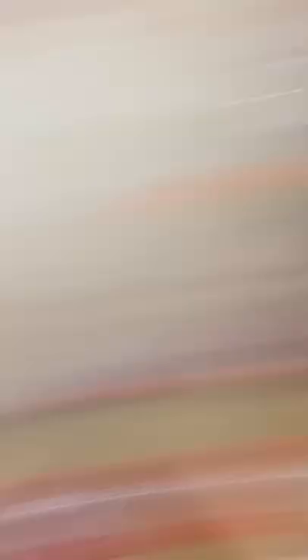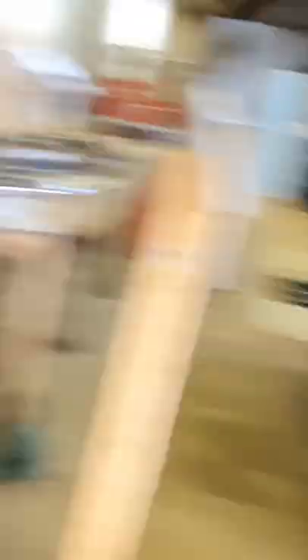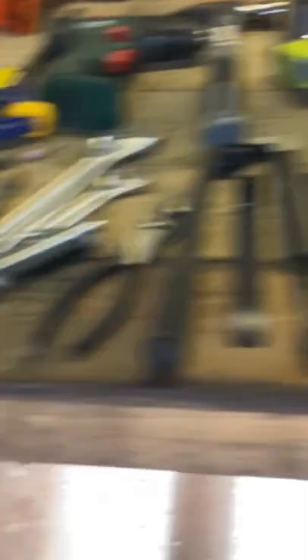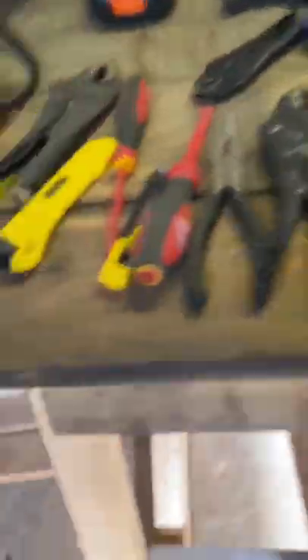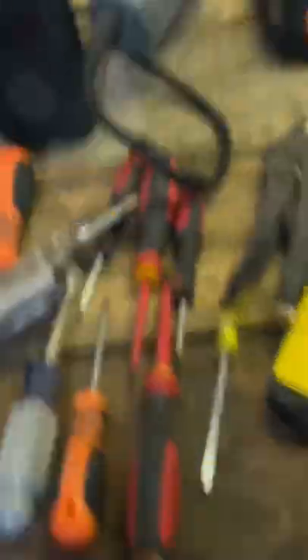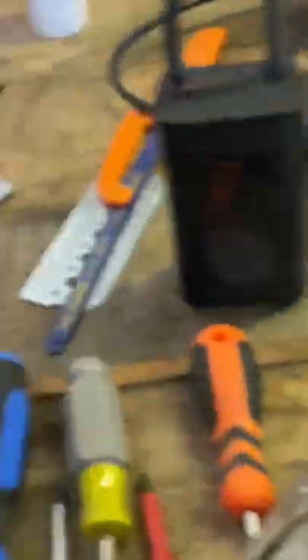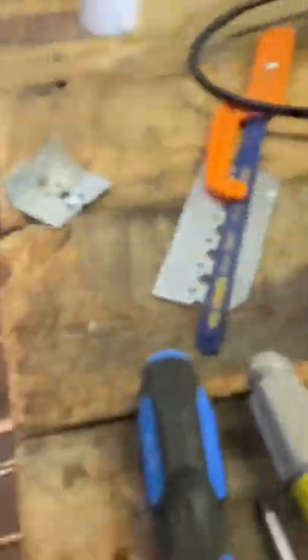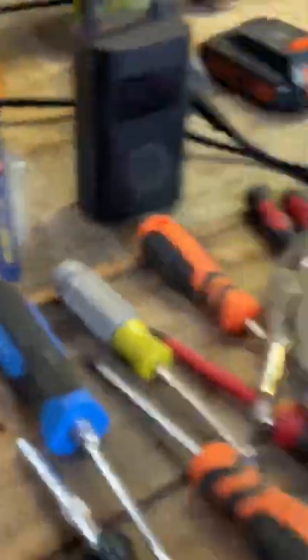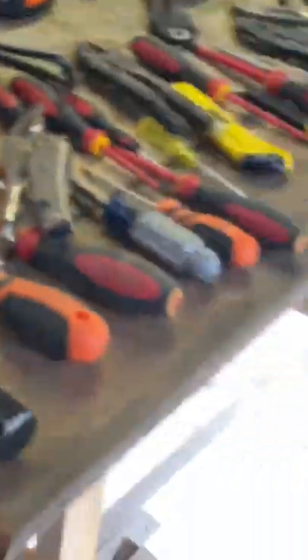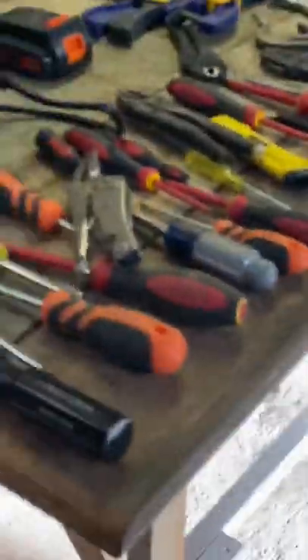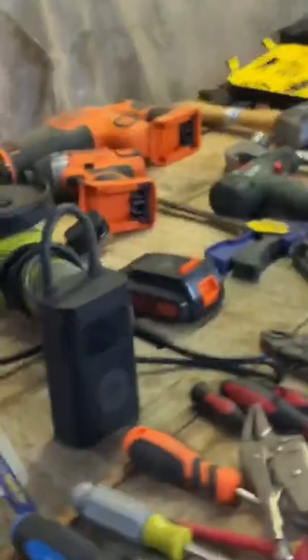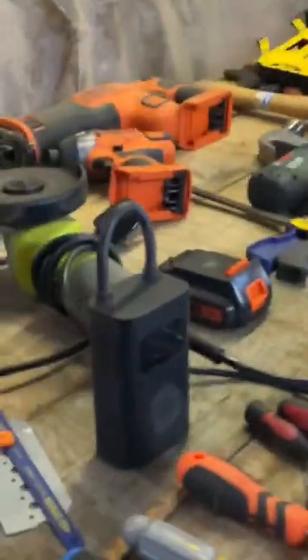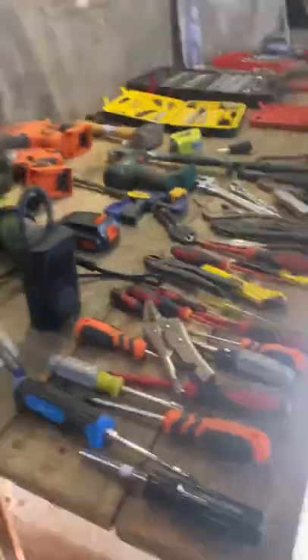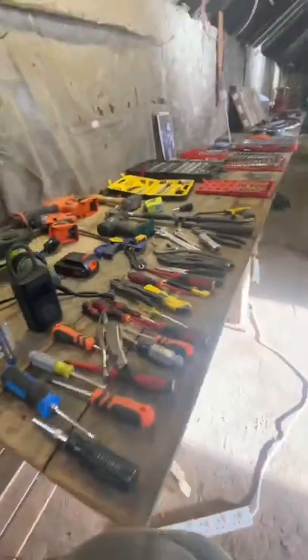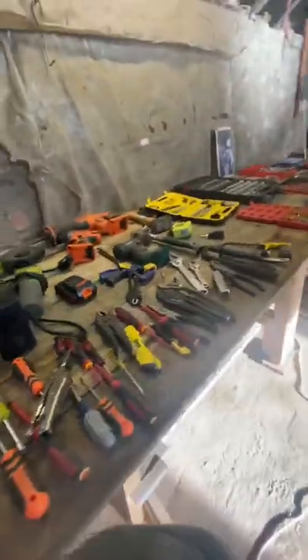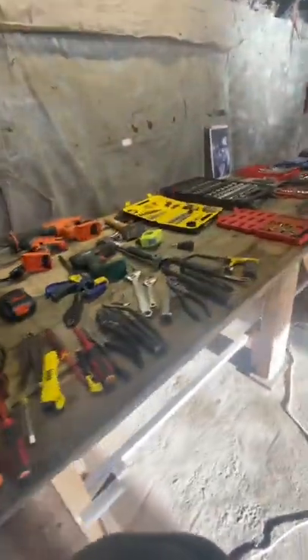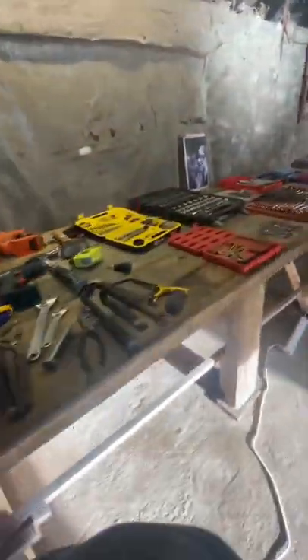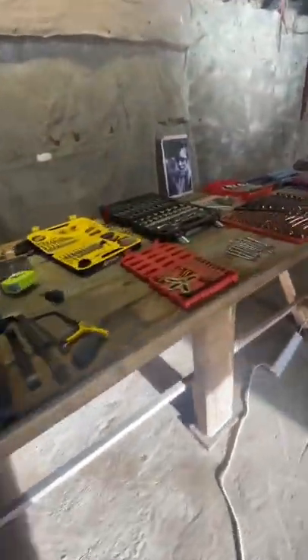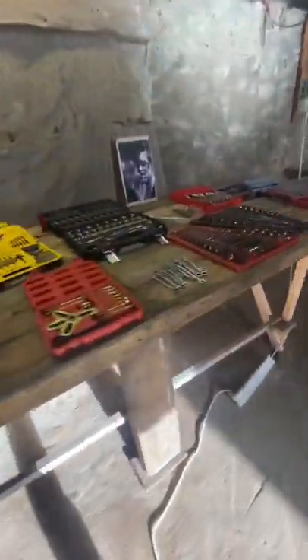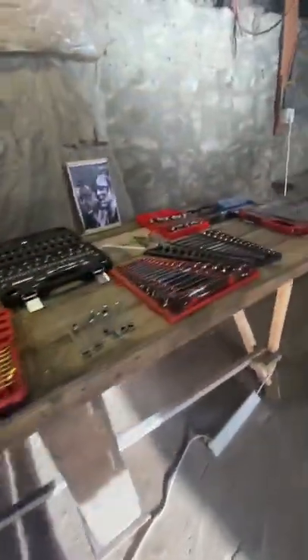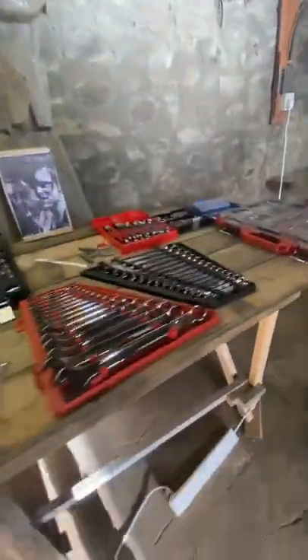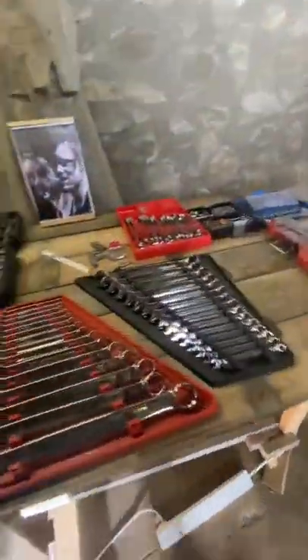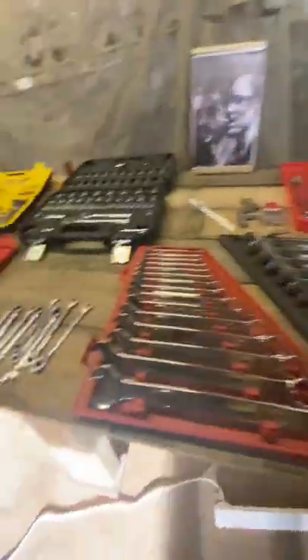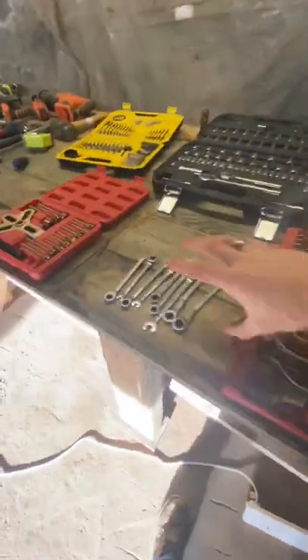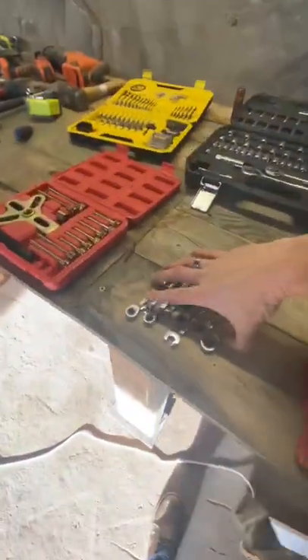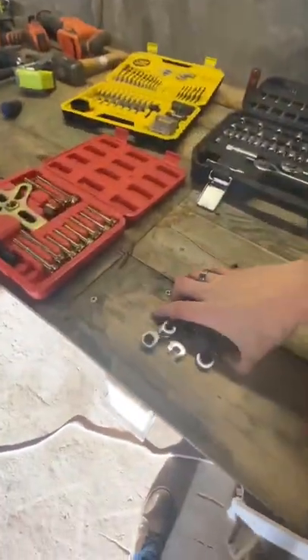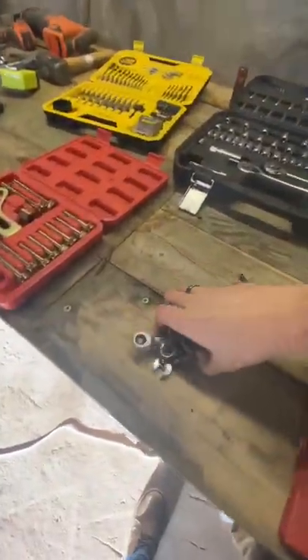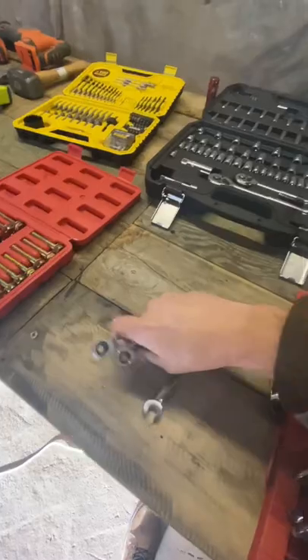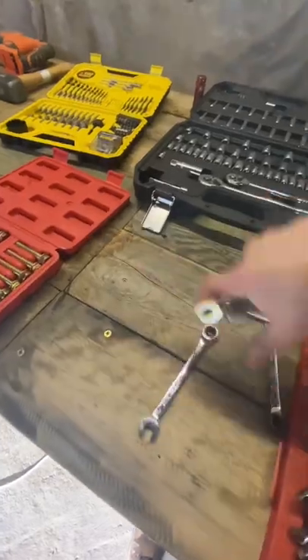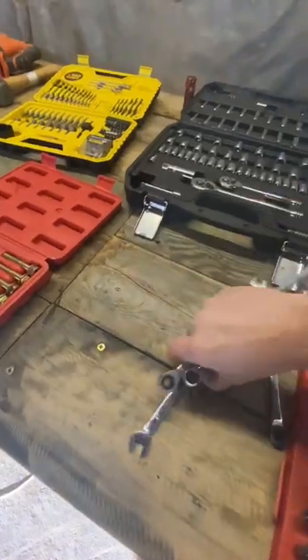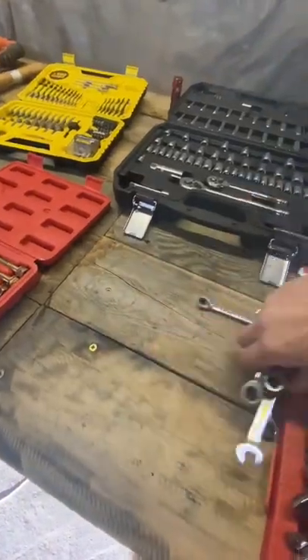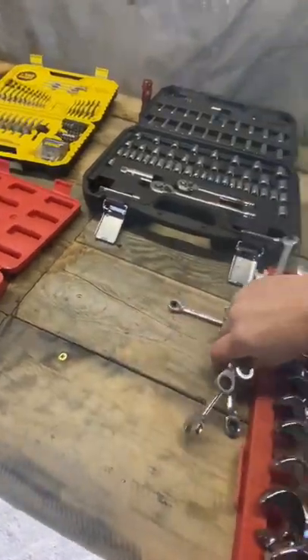Ever since starting over in a different country and building up my tools, it's been a chicken-or-the-egg situation — what comes first, the tool or the toolbox? In my case, the tools came first, and the tool organization and storage hasn't been addressed until now.